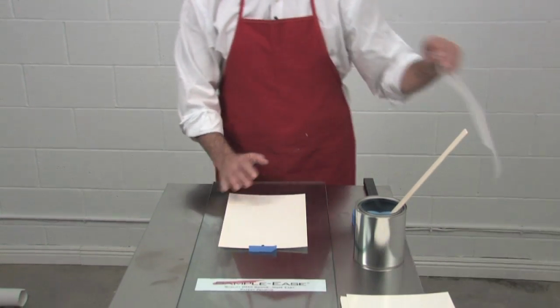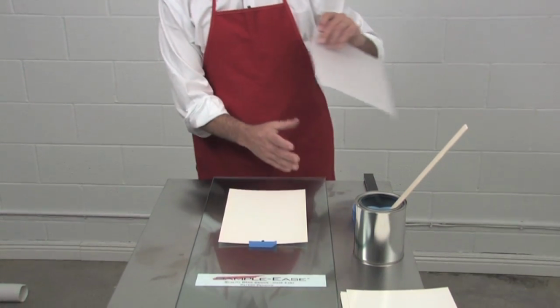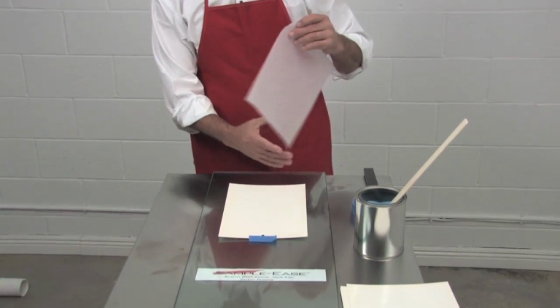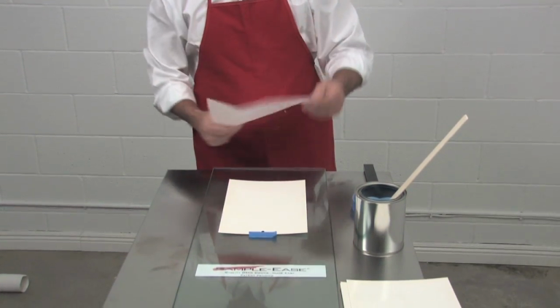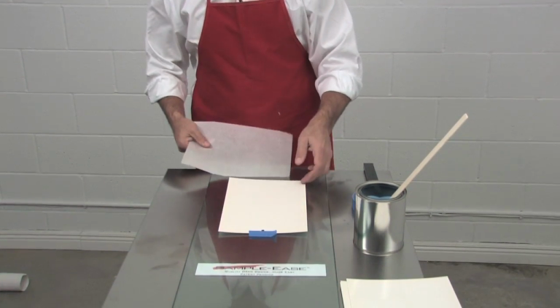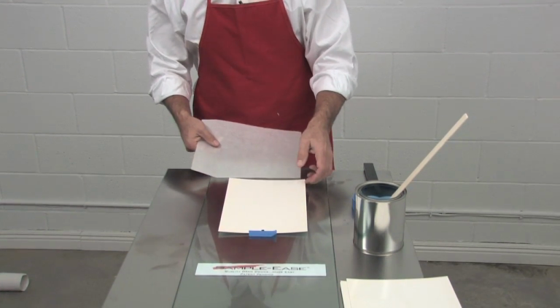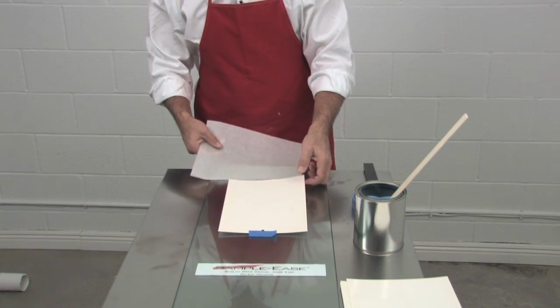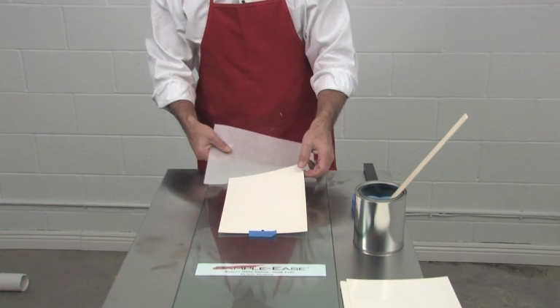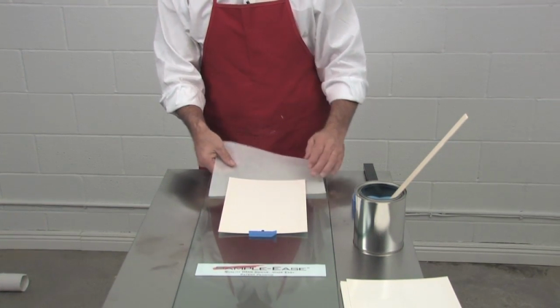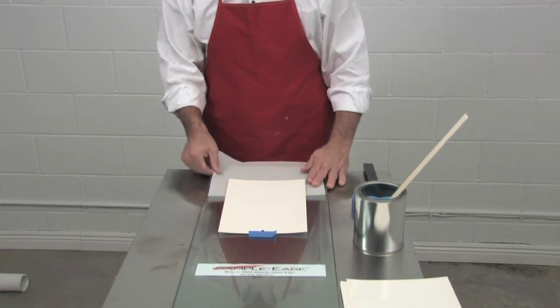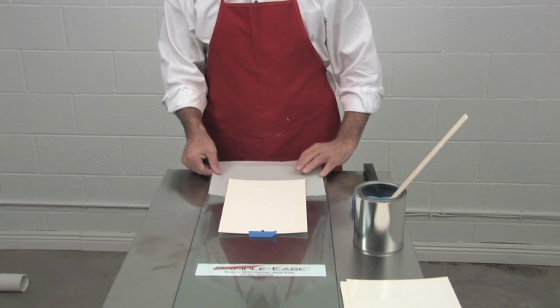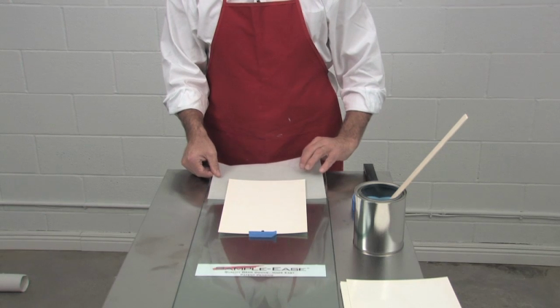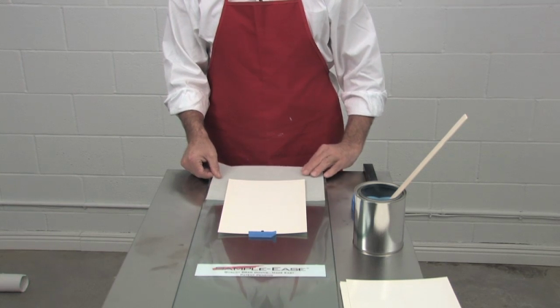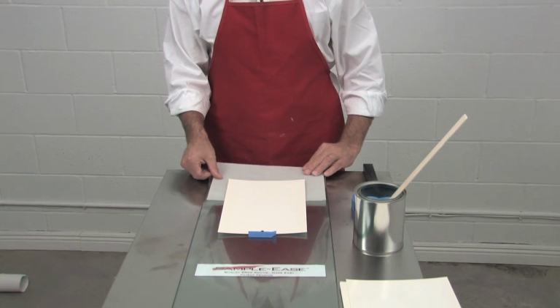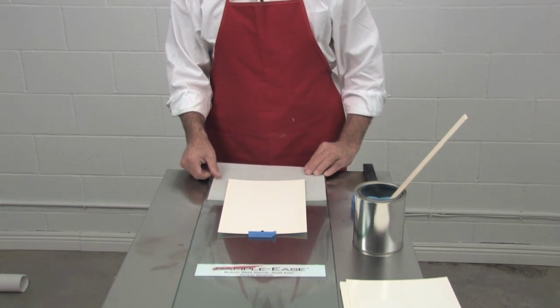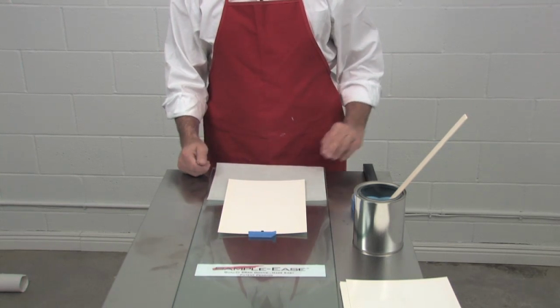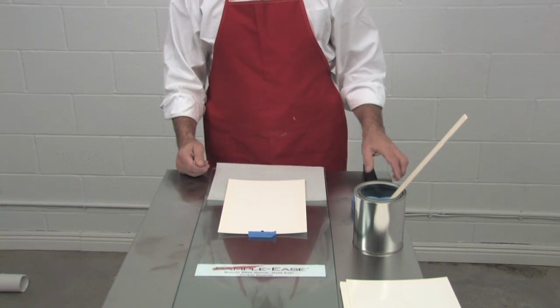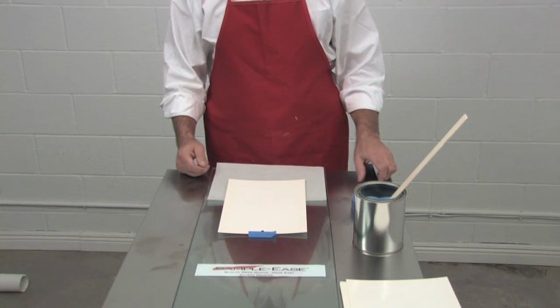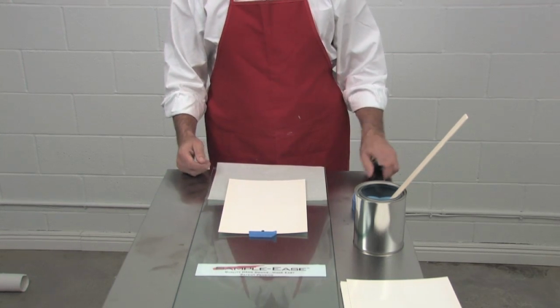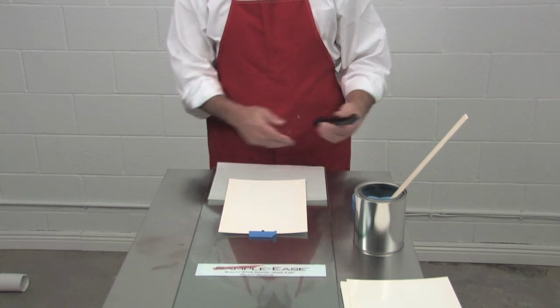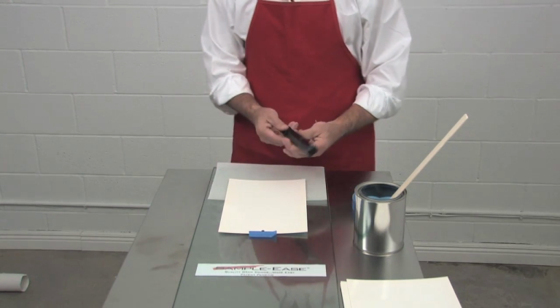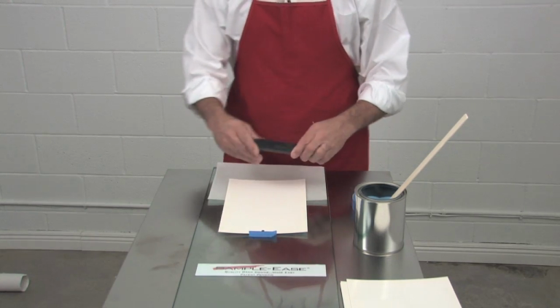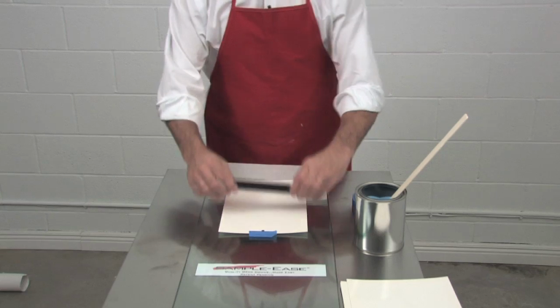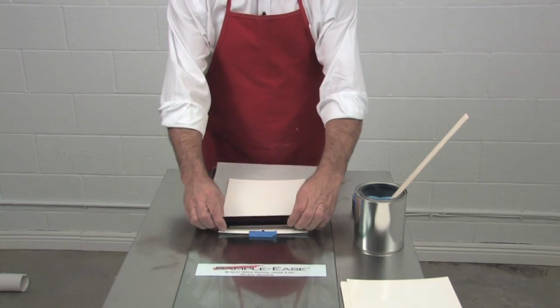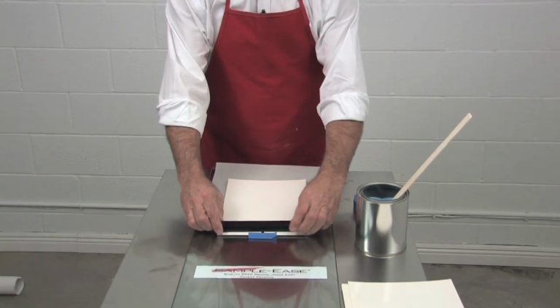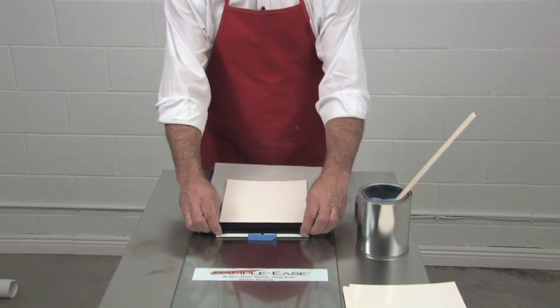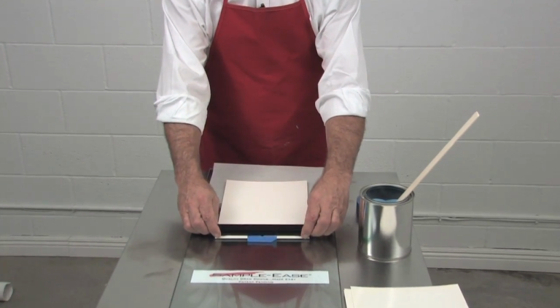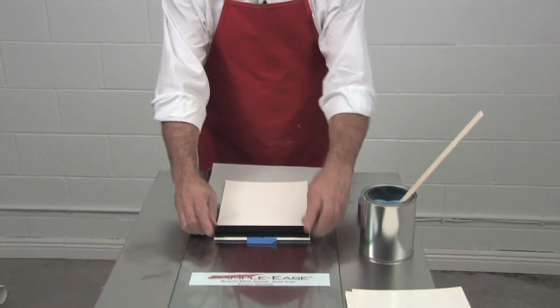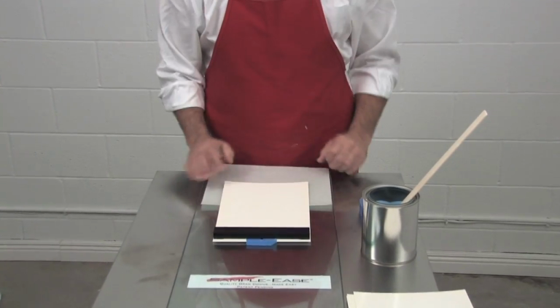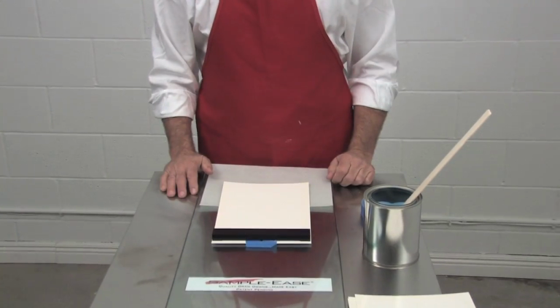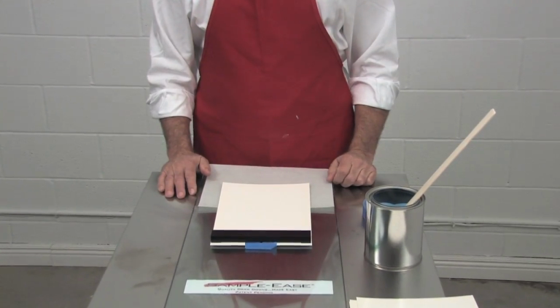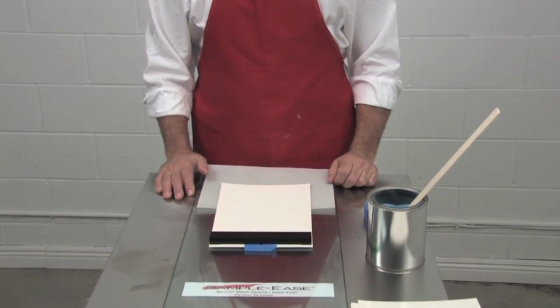Then take a thin piece of paper and put it underneath the drawdown chart to use as a catch paper for the excess paint. Take your drawdown bar and put it at the very top of the card.